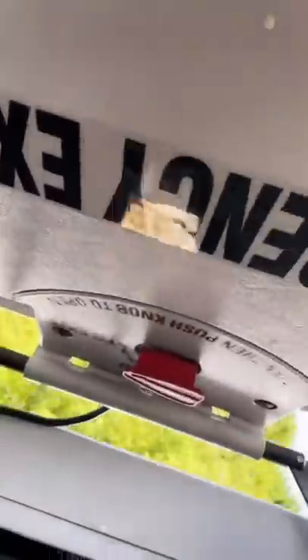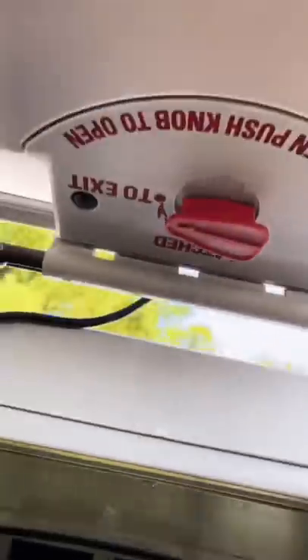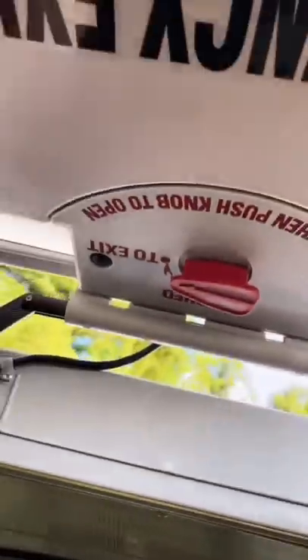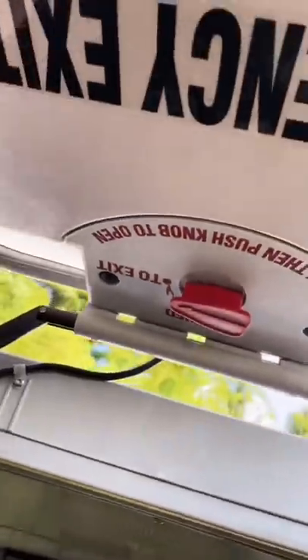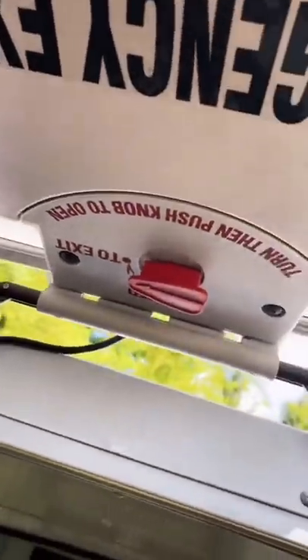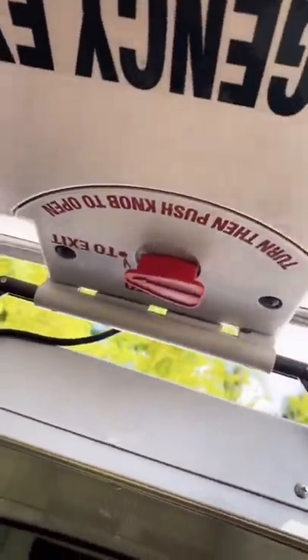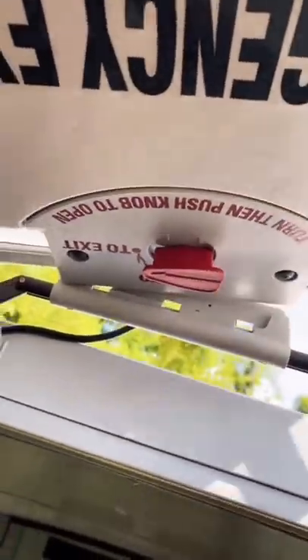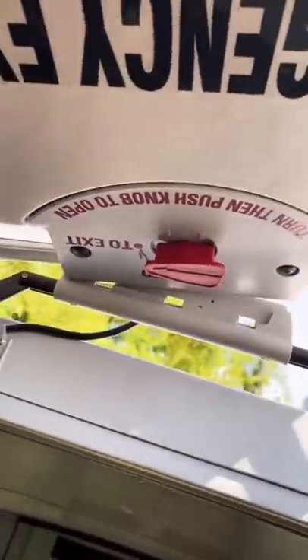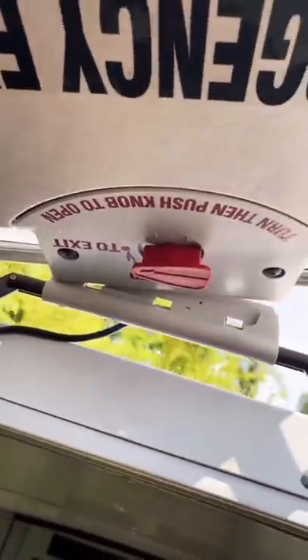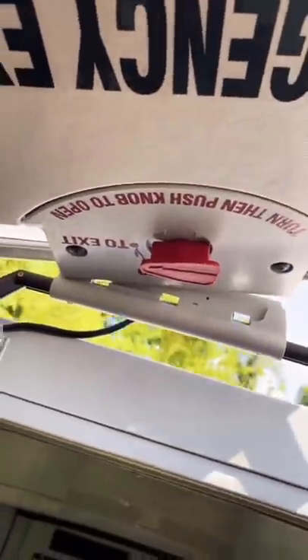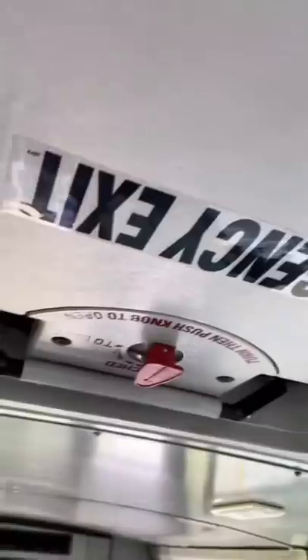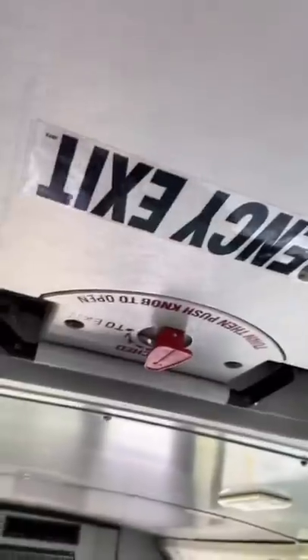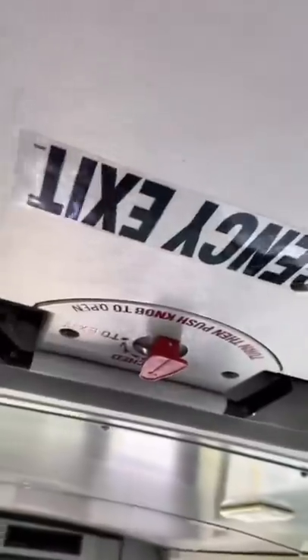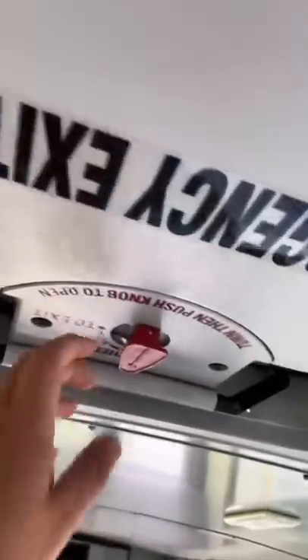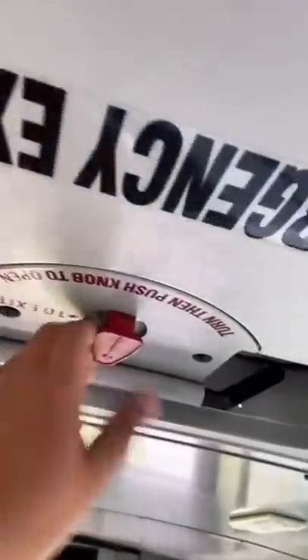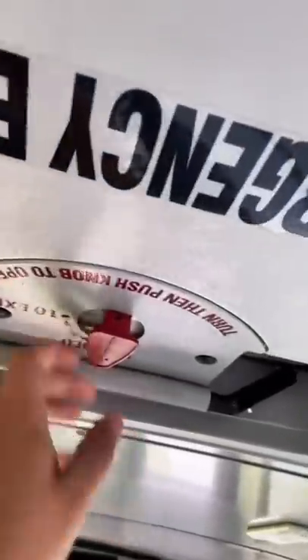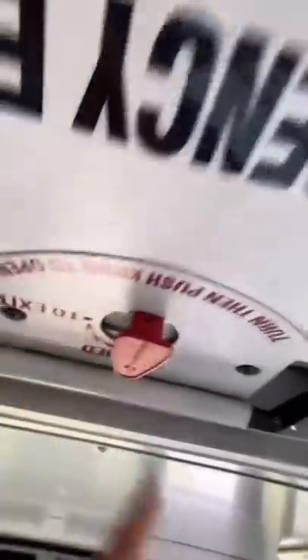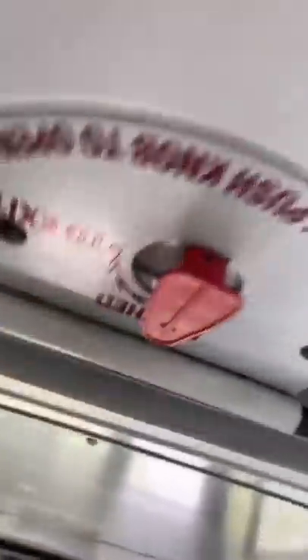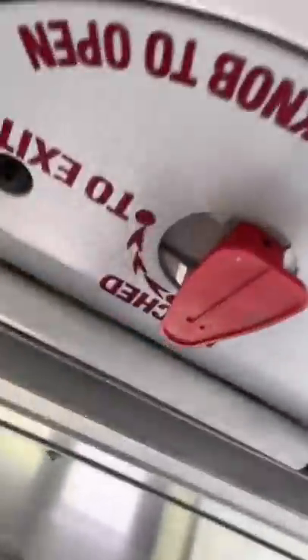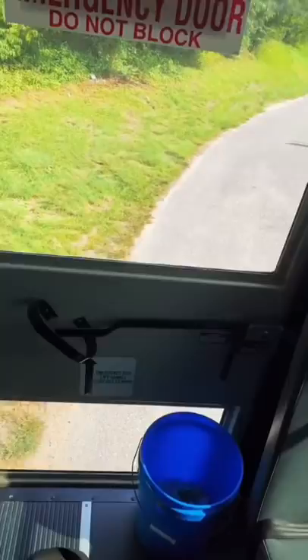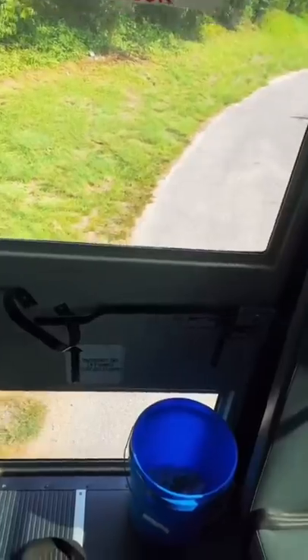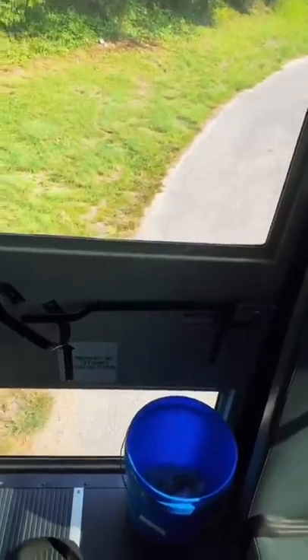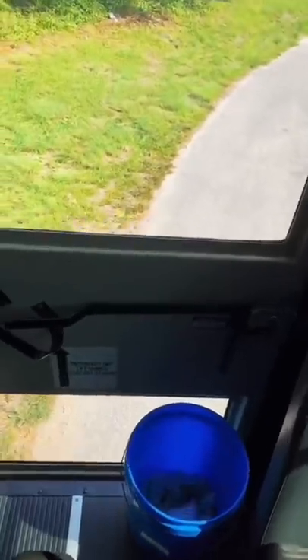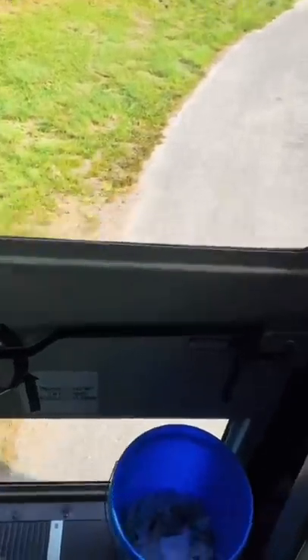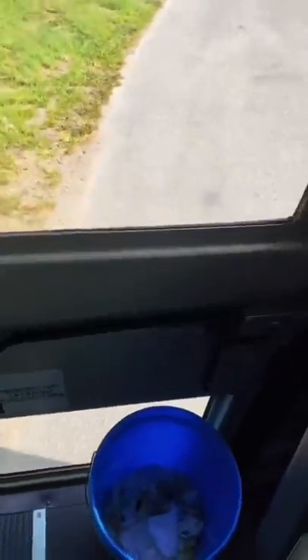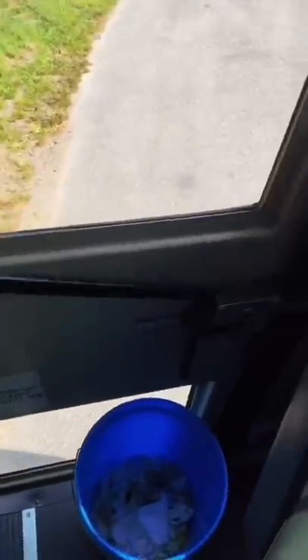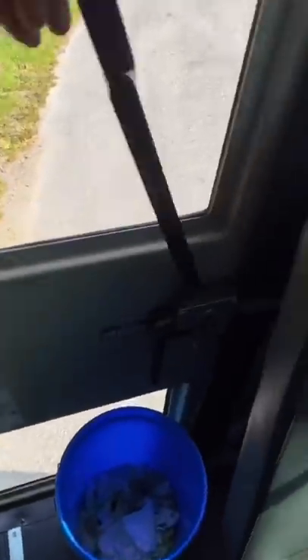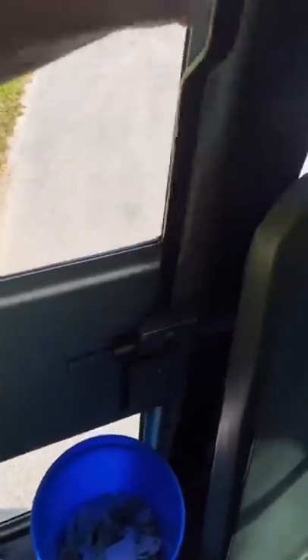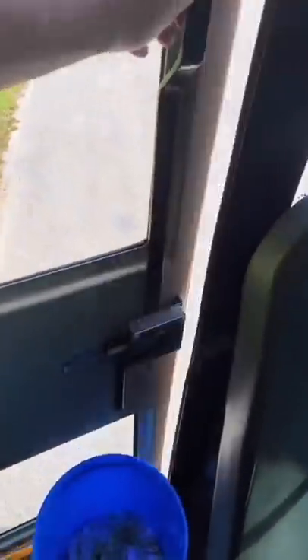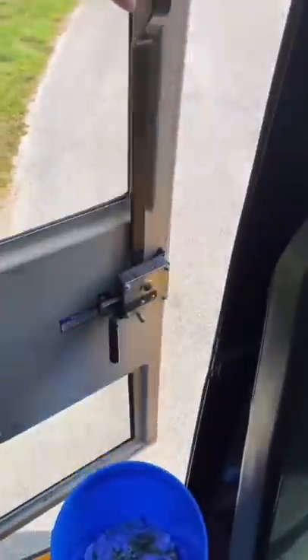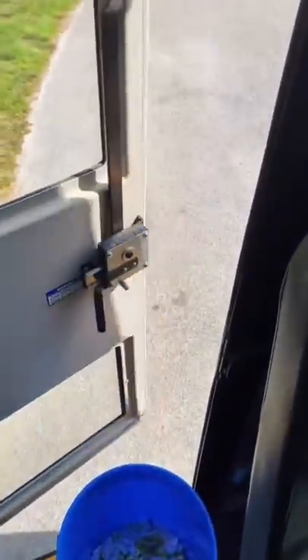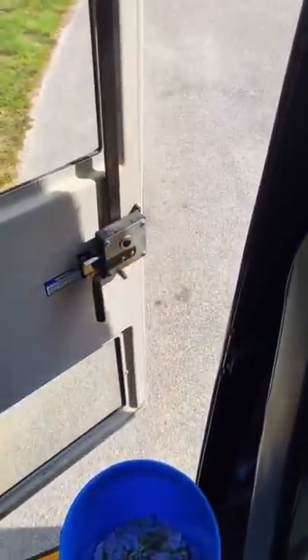And to close it, you just sort of pull it down and it'll close. I had to do it off camera, but now it's latched. And then the emergency door in the back is self-explanatory.